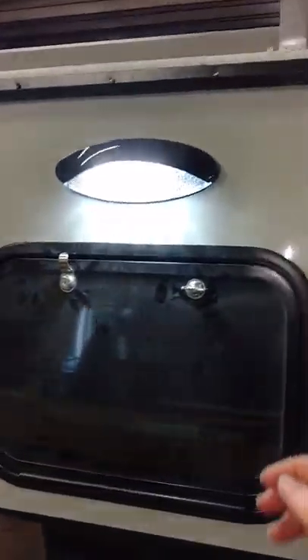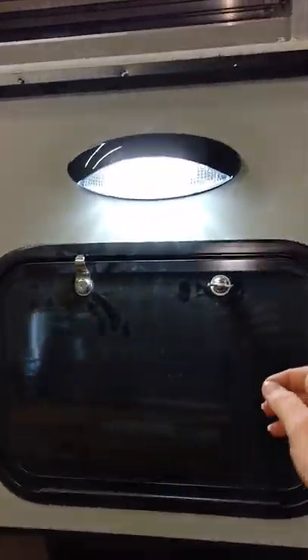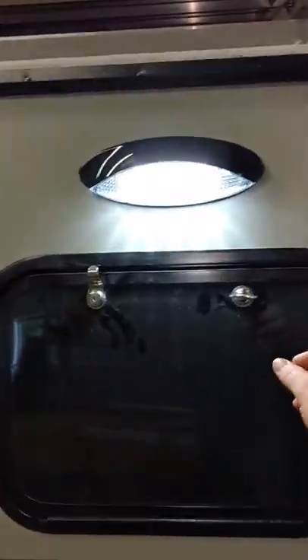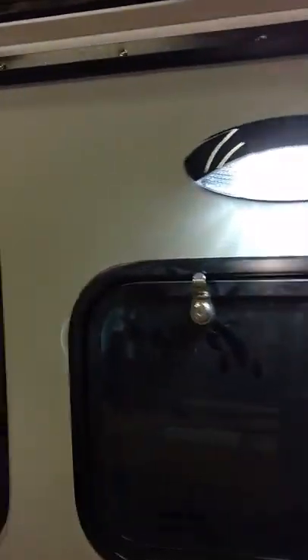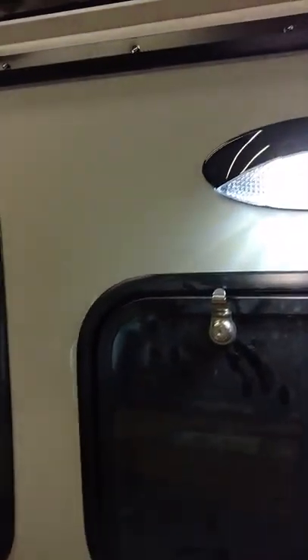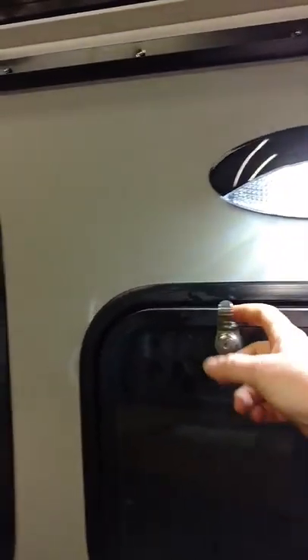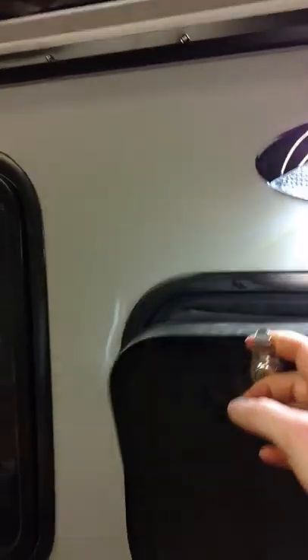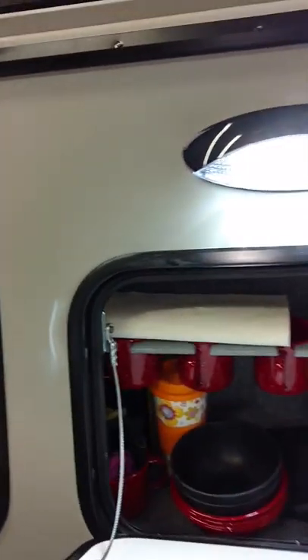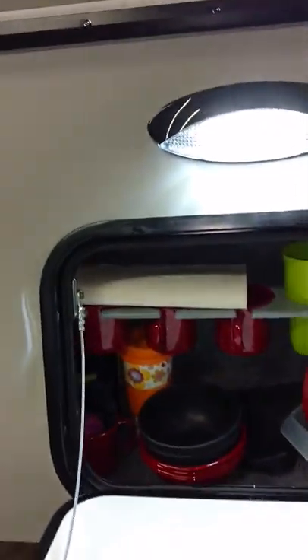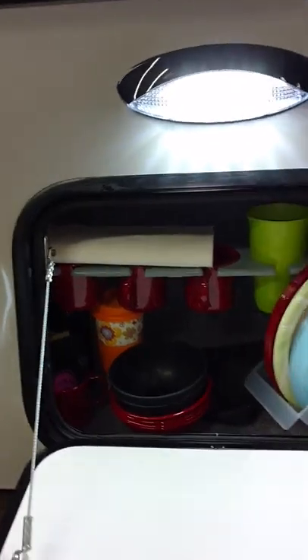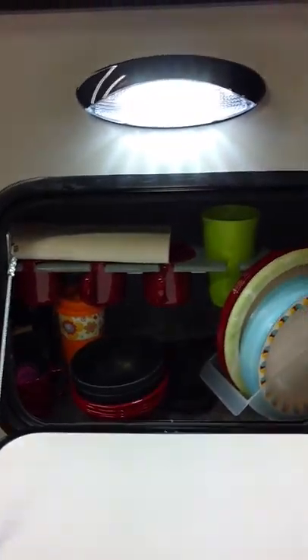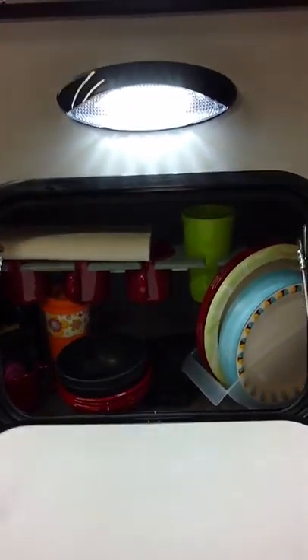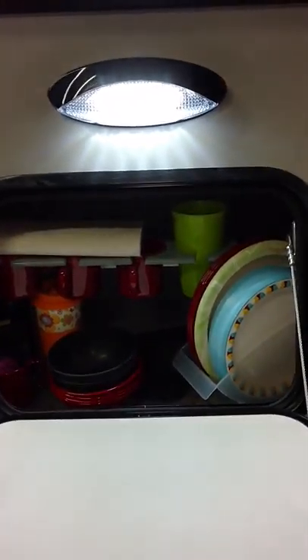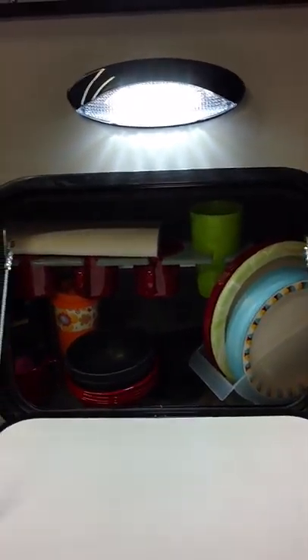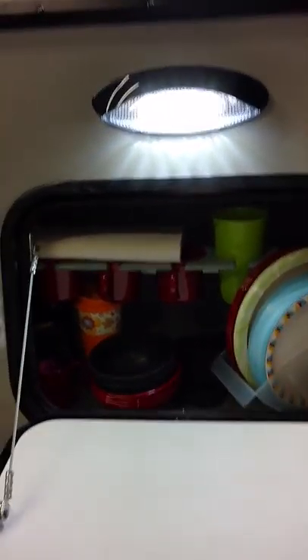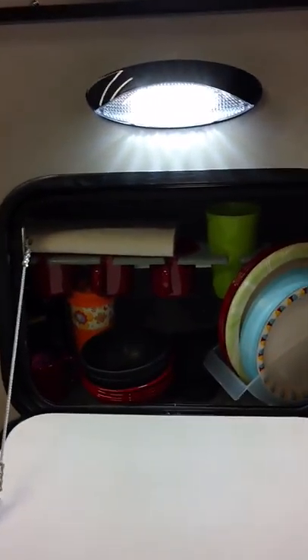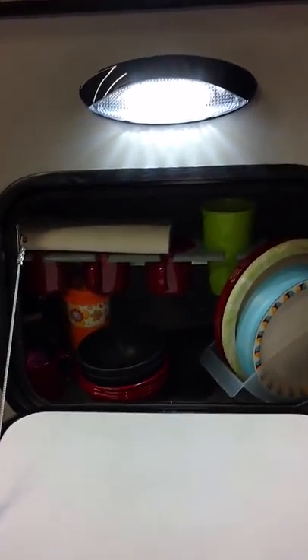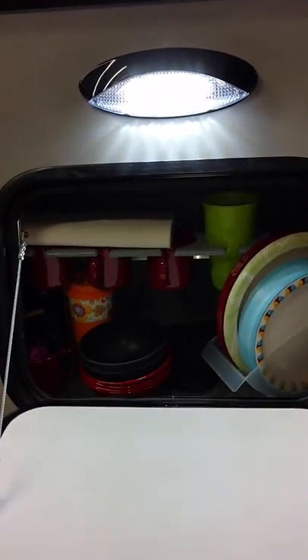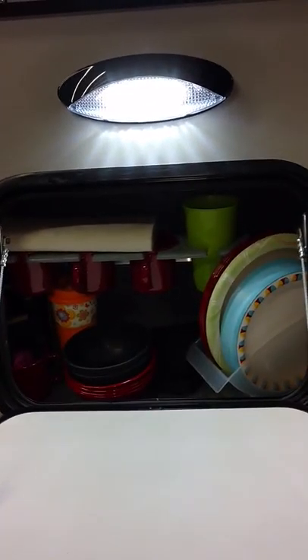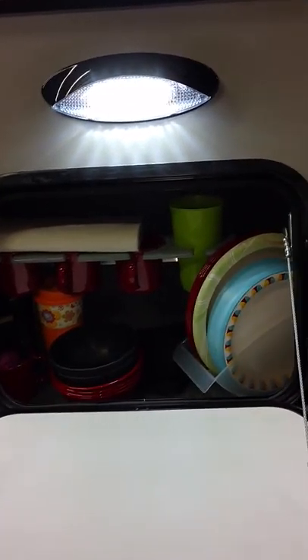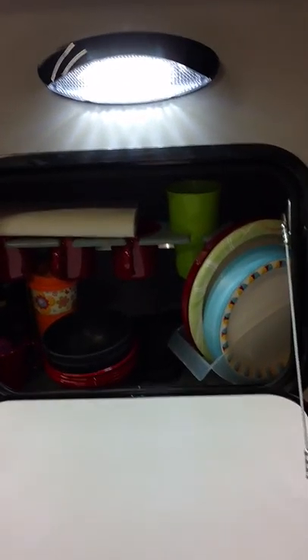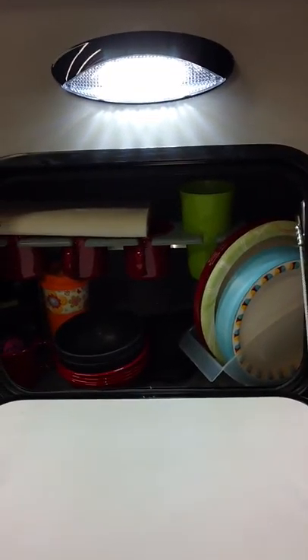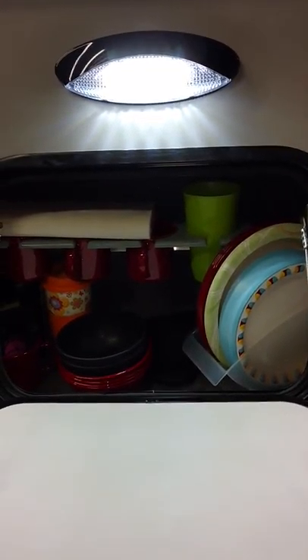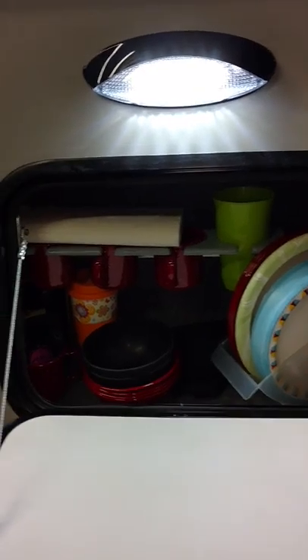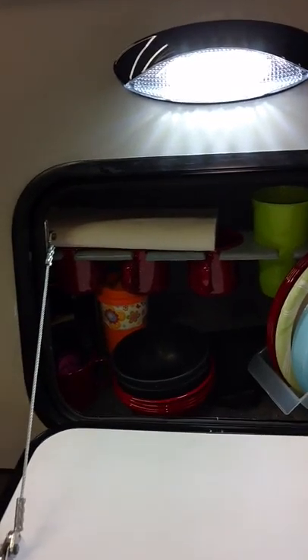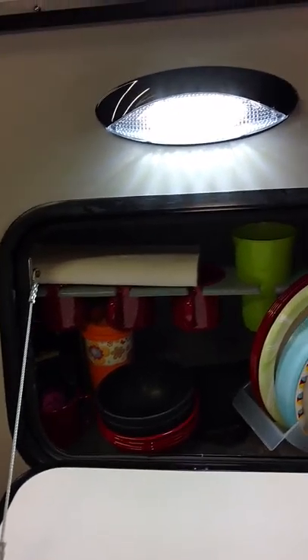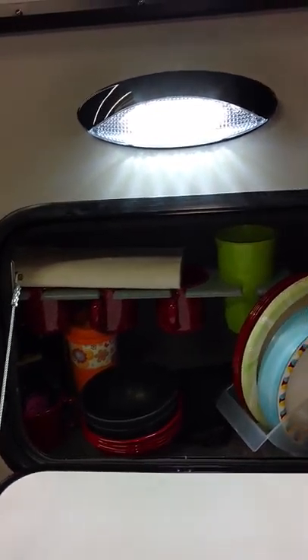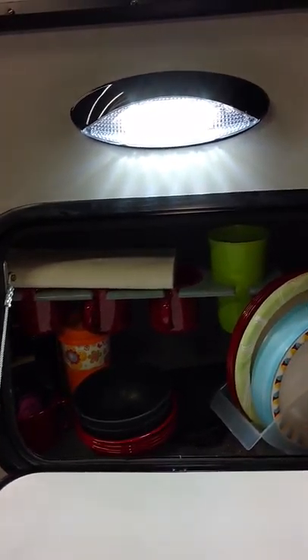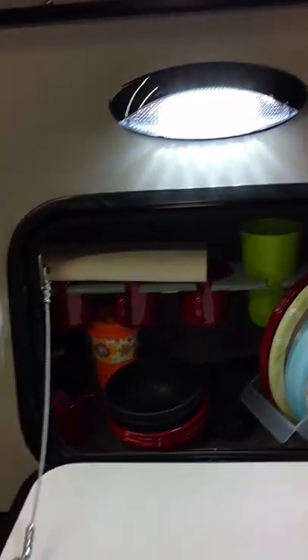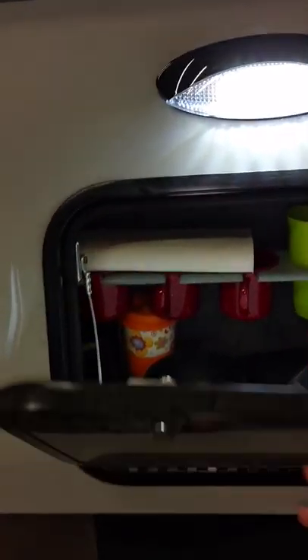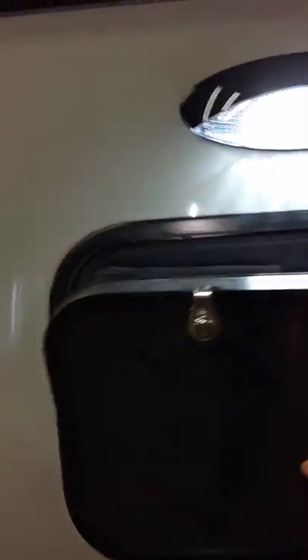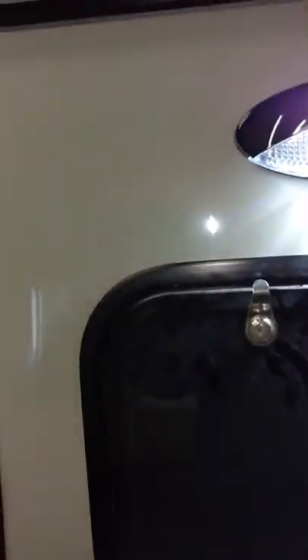On the outside on the driver's side, I've got storage as well. This compartment here I kind of have as my additional kitchen — I keep the cups, the plates, bowls, things like that. They're nice and neat, easy to get to rather than in a tote.